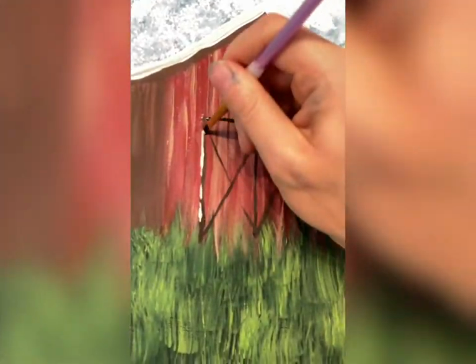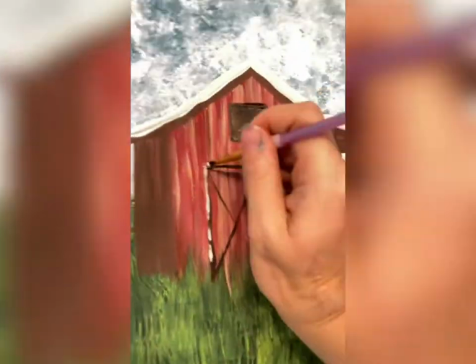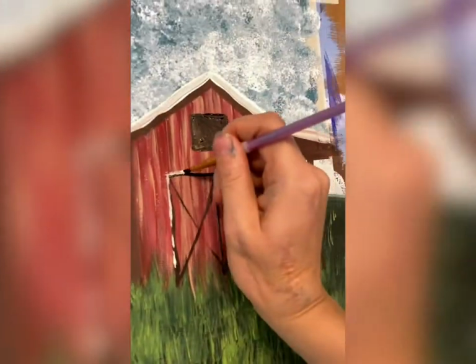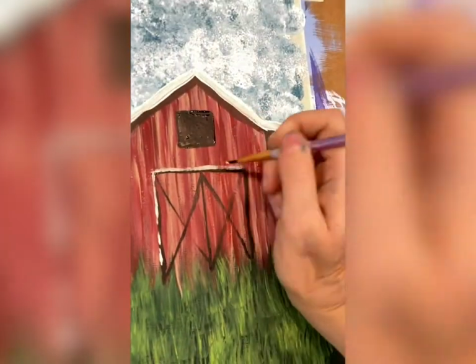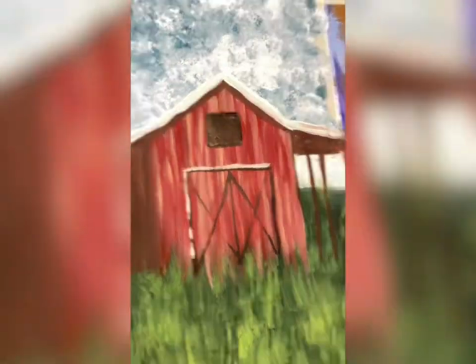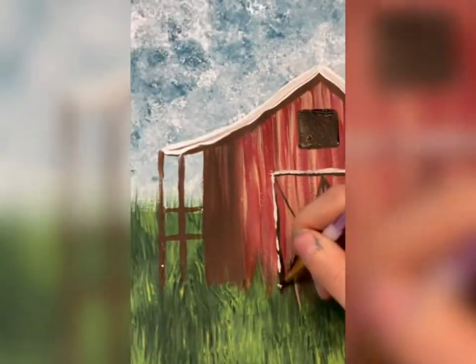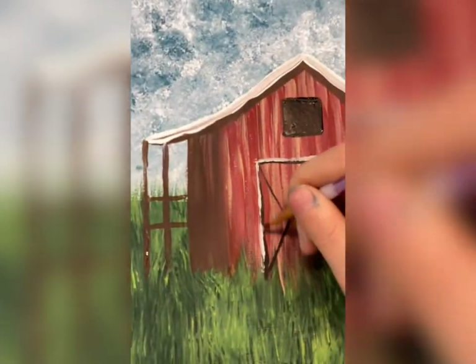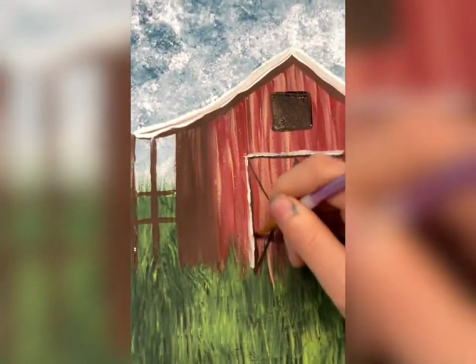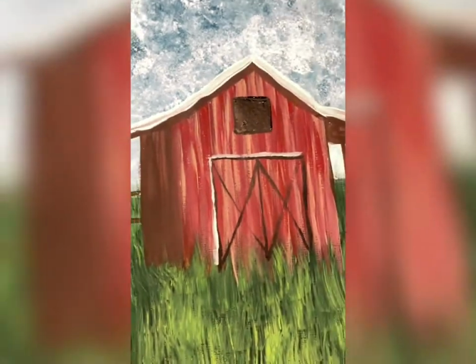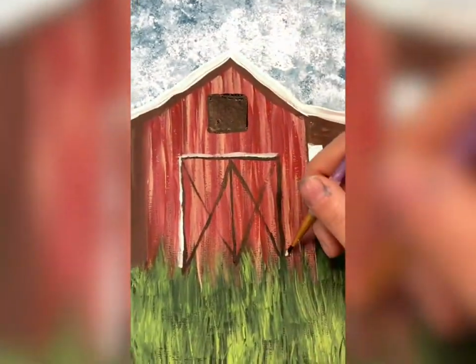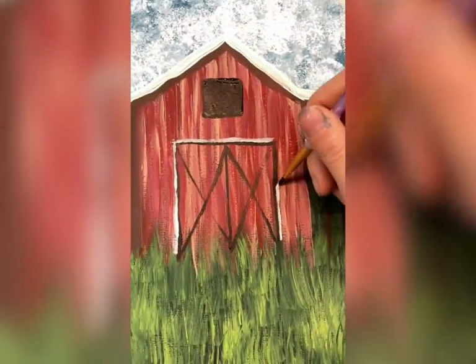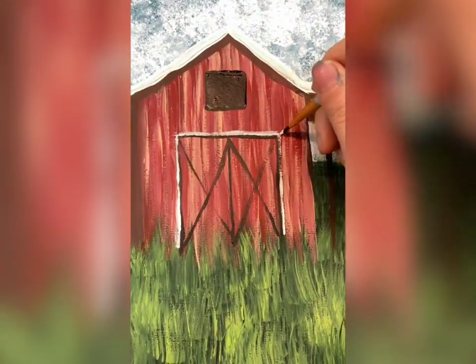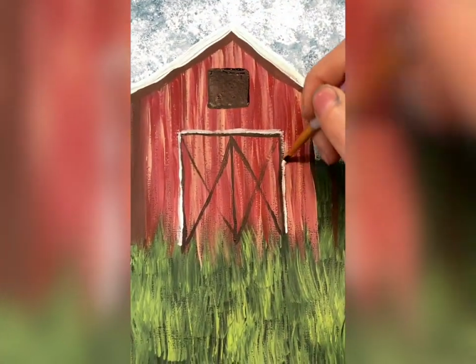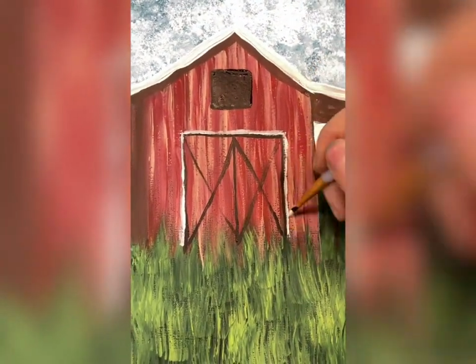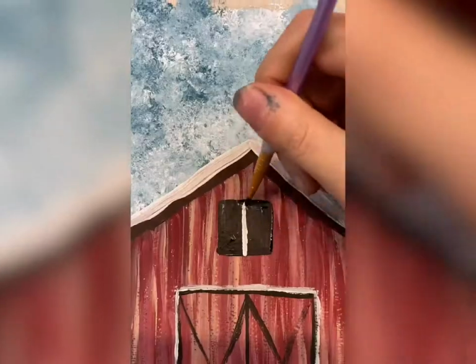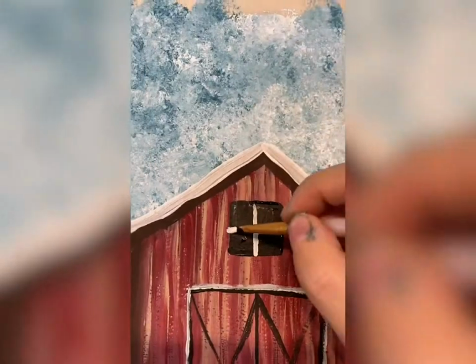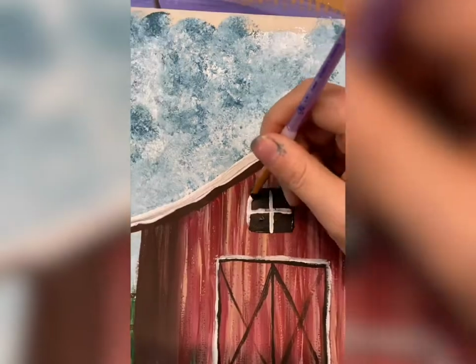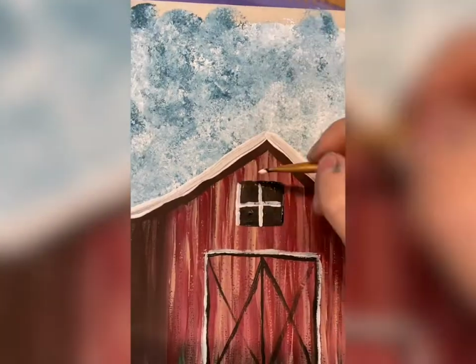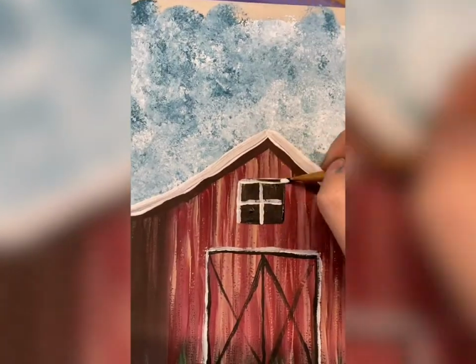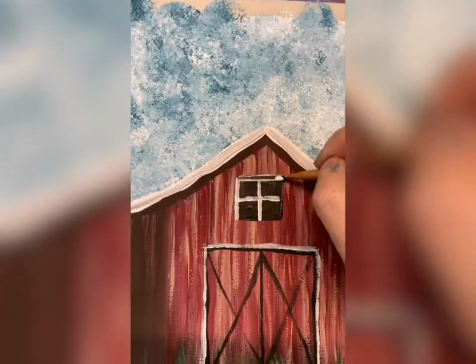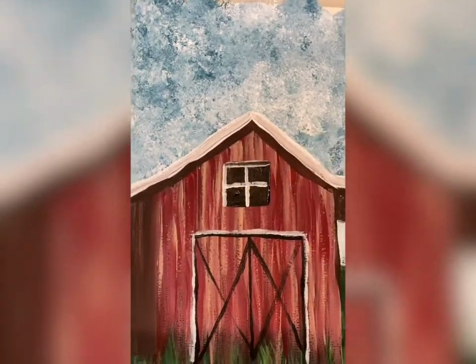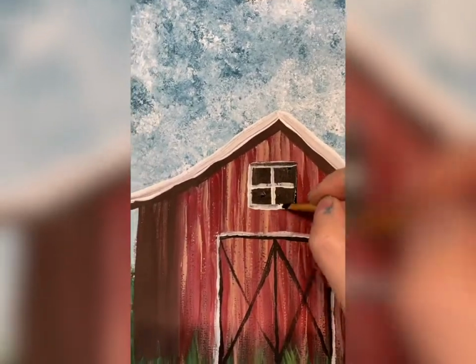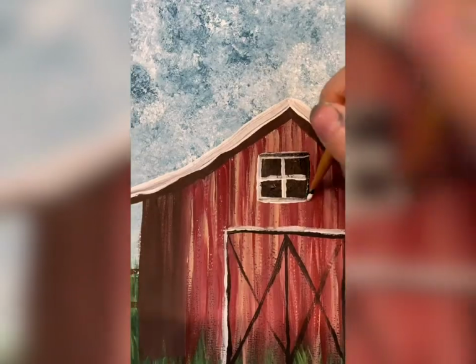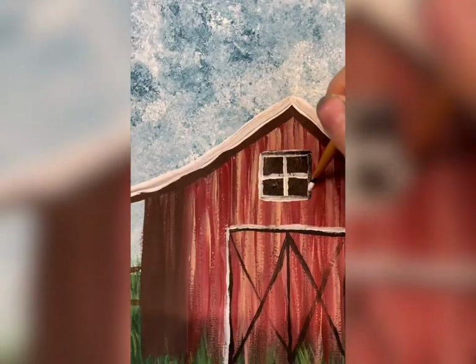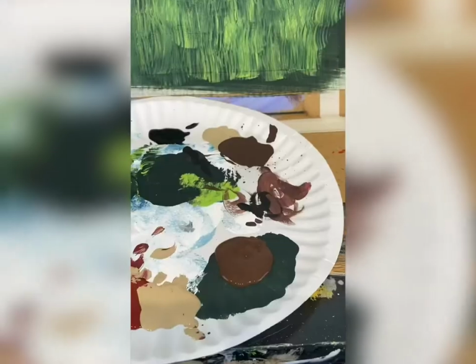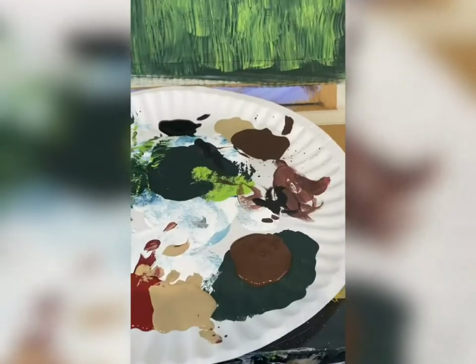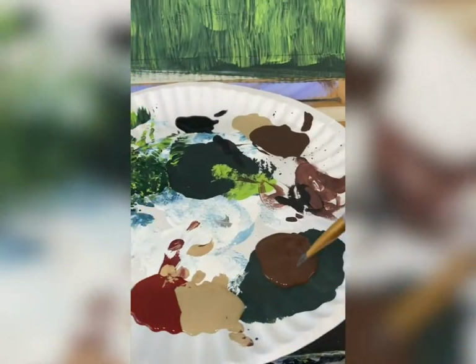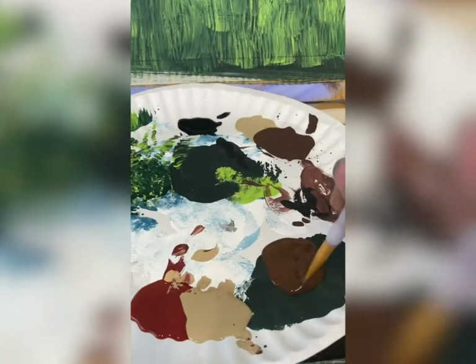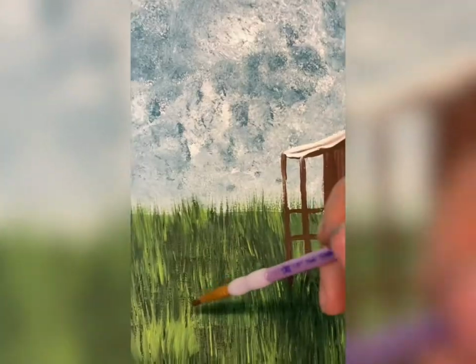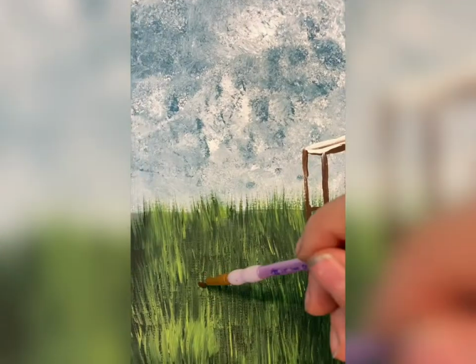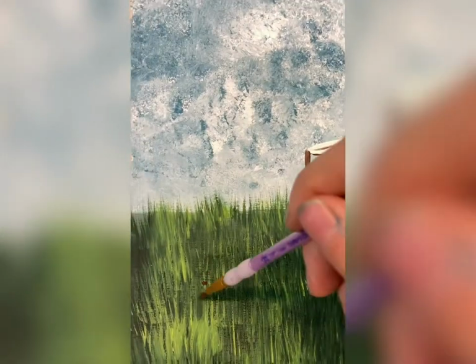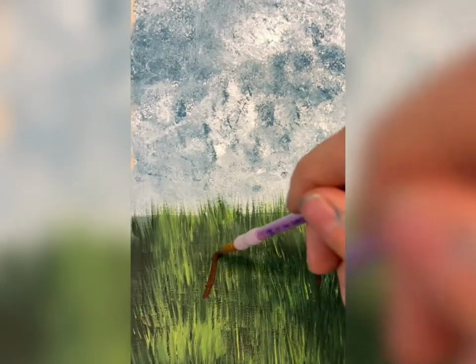White makes it stand out, so I'm going to outline those barn doors with white. Don't forget the window — I'm going to do a plus sign in the window and outline that with white as well. That's a simple barn.